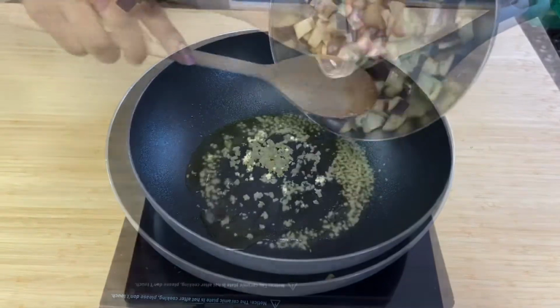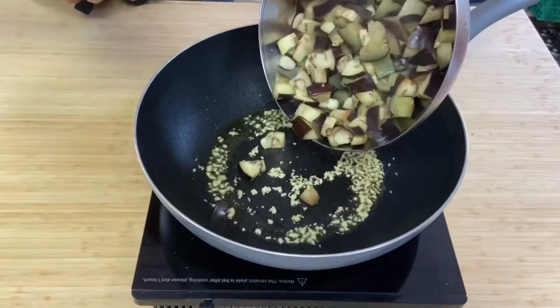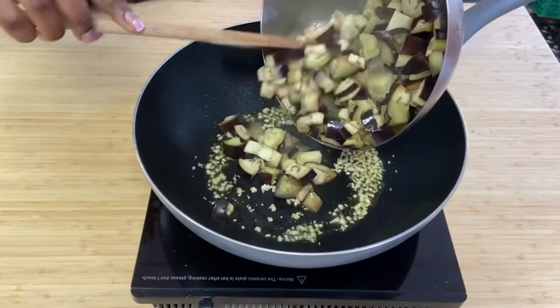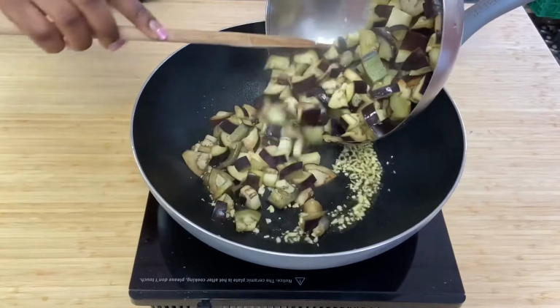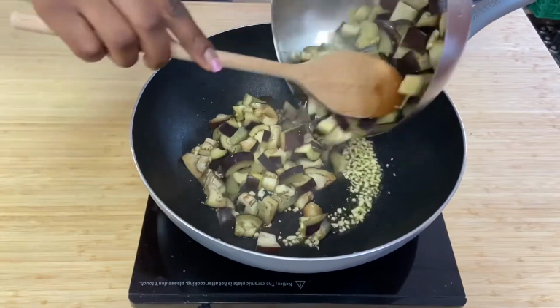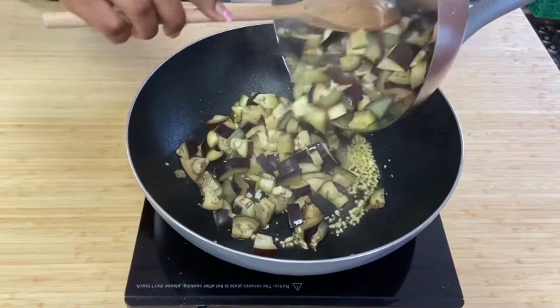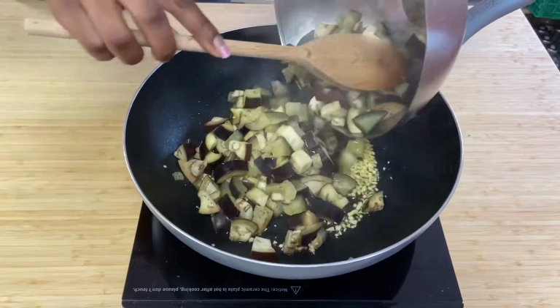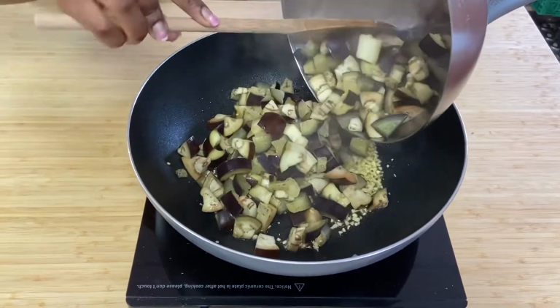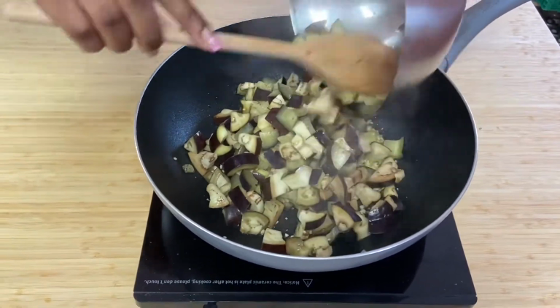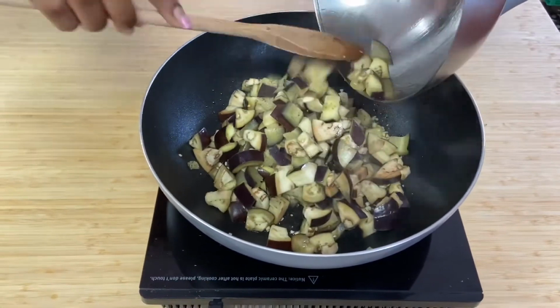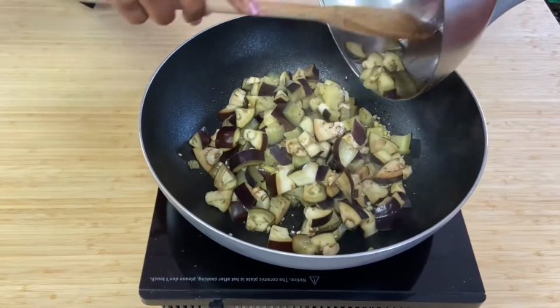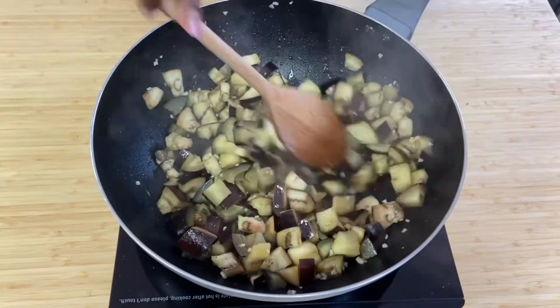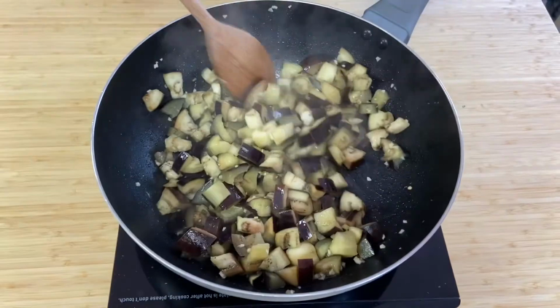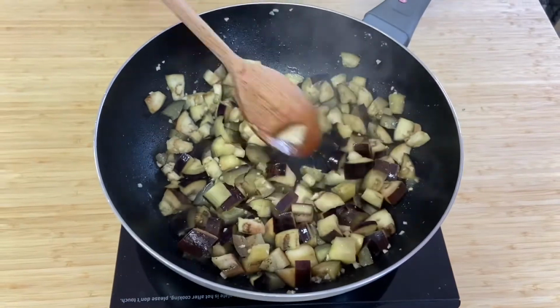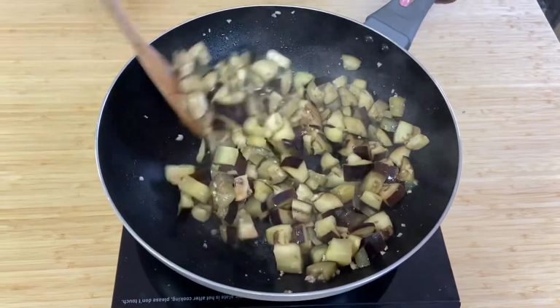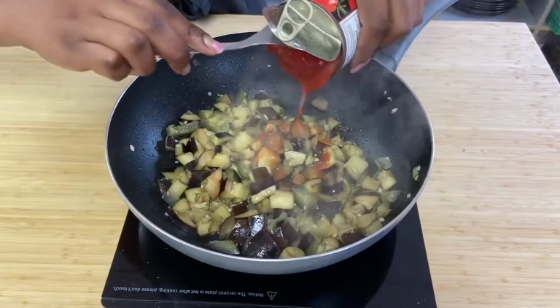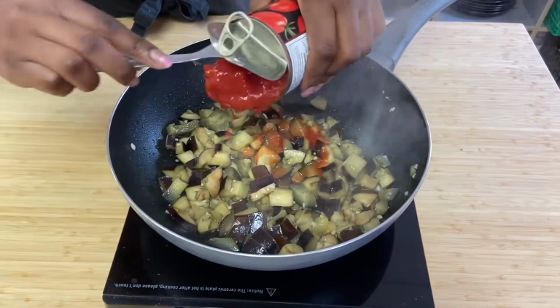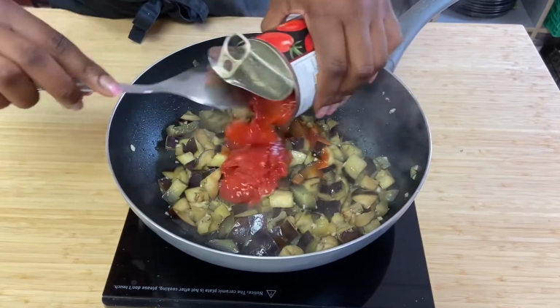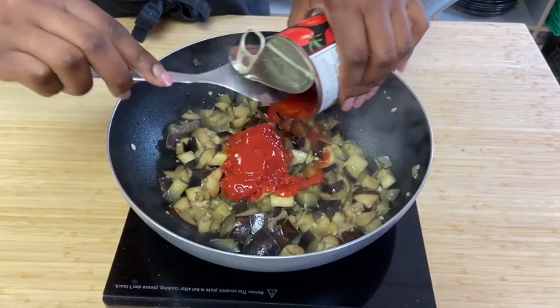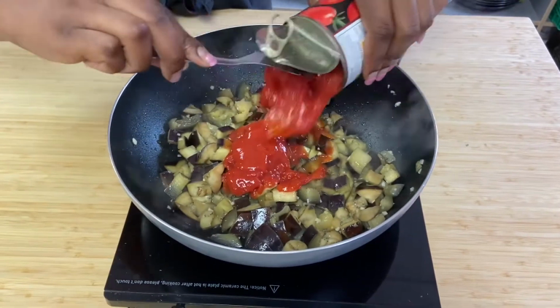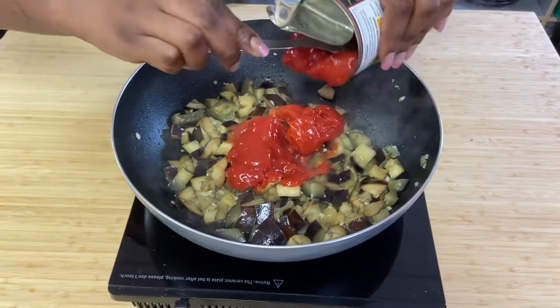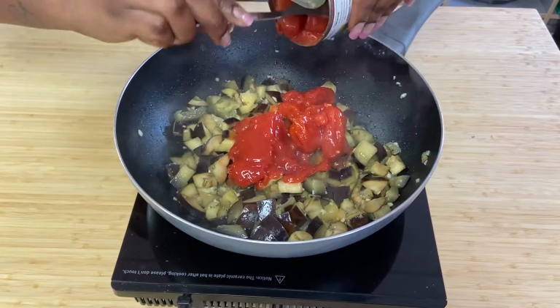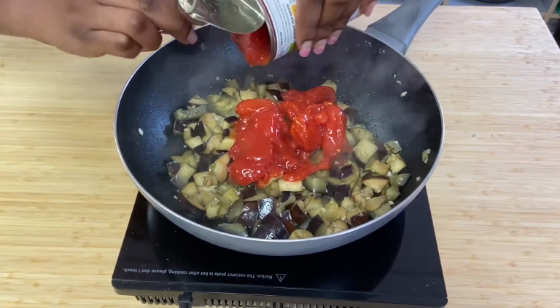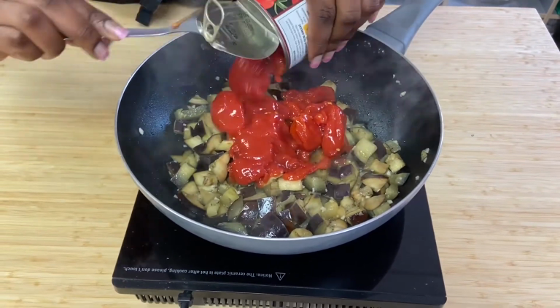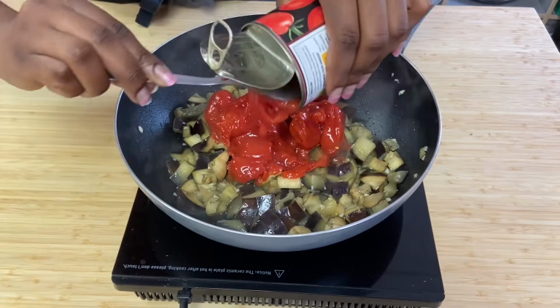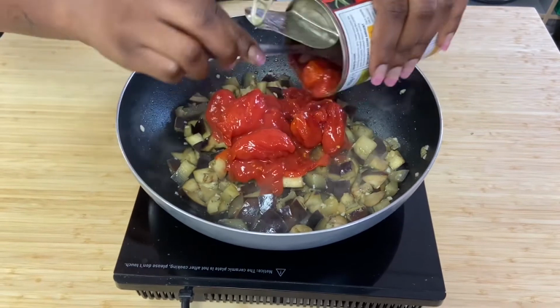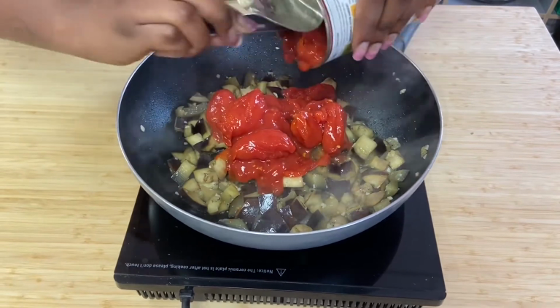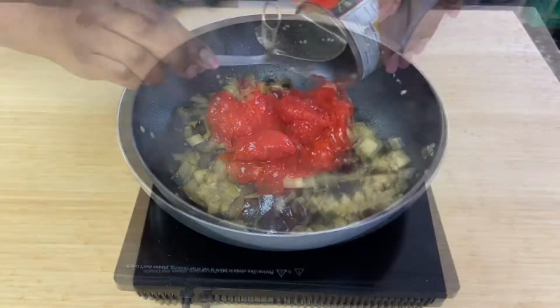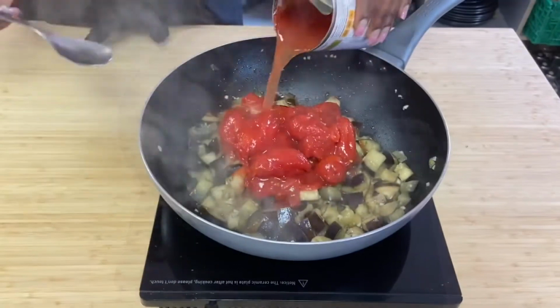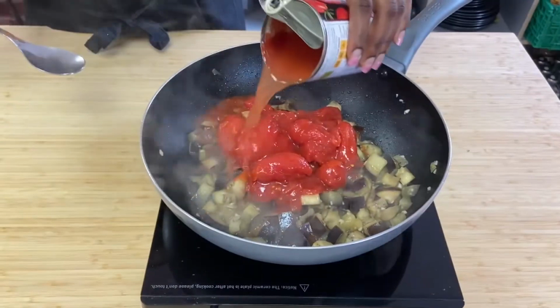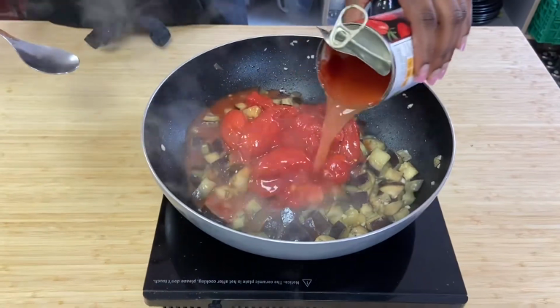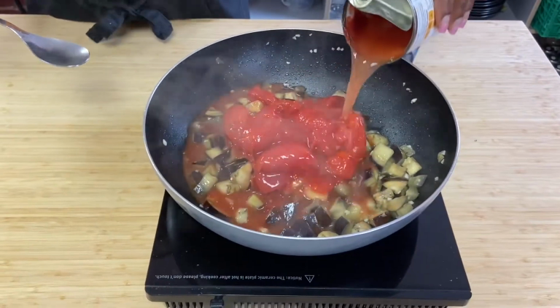Add the garlic to the pan along with the aubergine and chillies if you're using them. Cook off for a few minutes before adding the tinned tomatoes and half a tin of water.